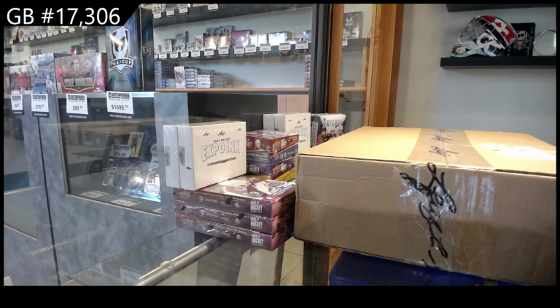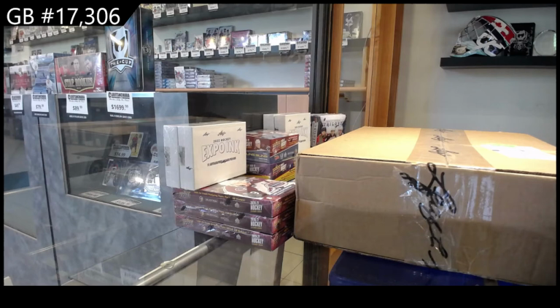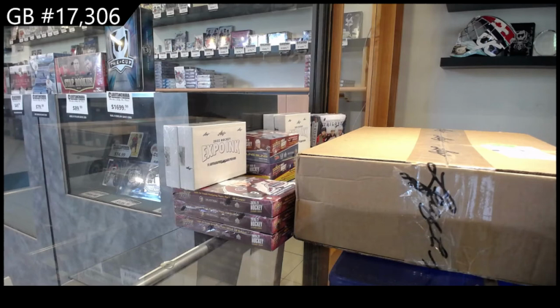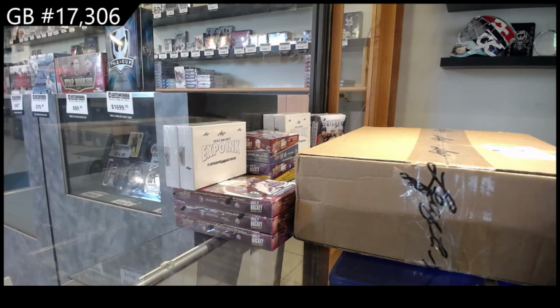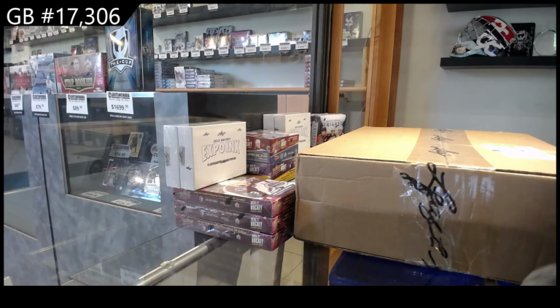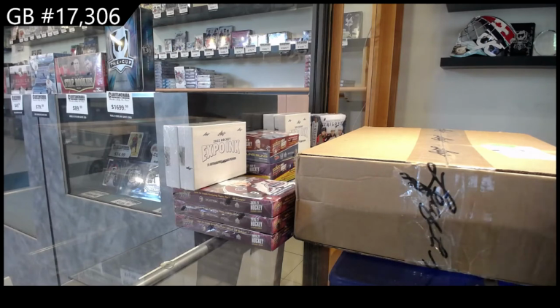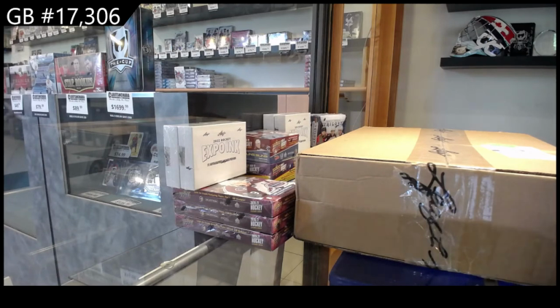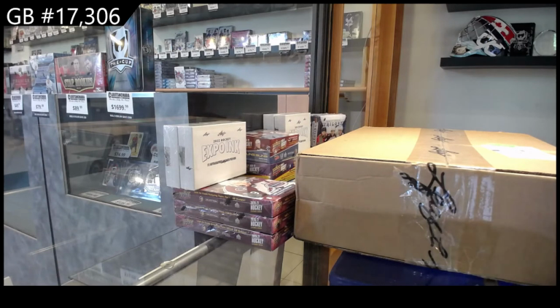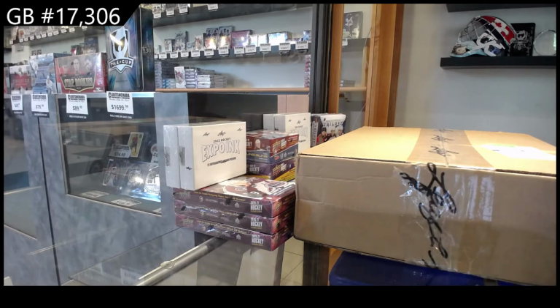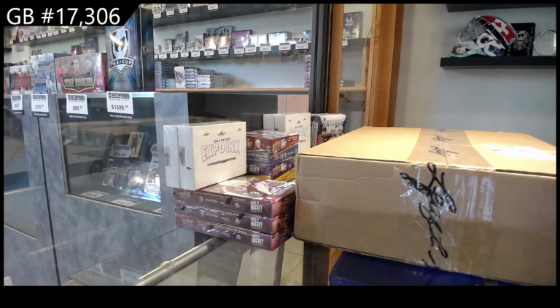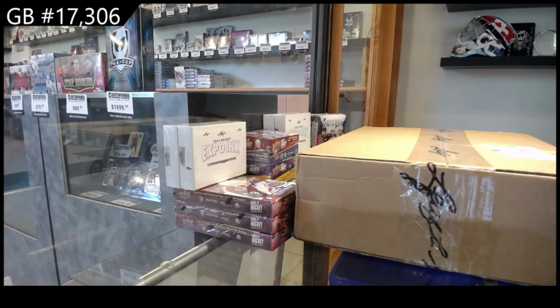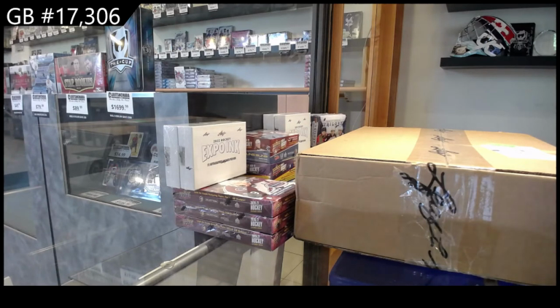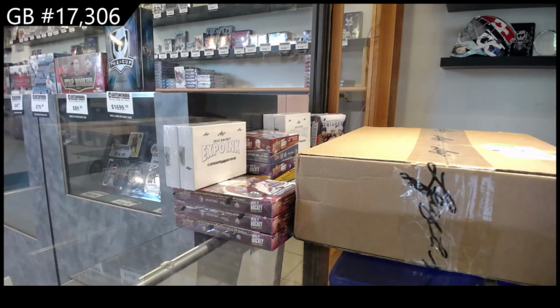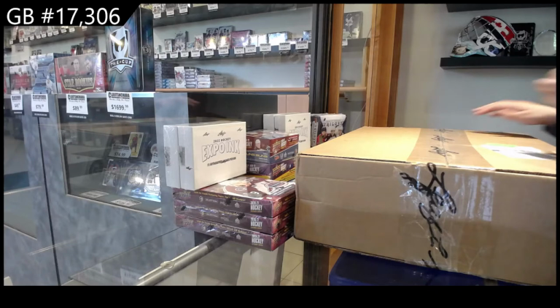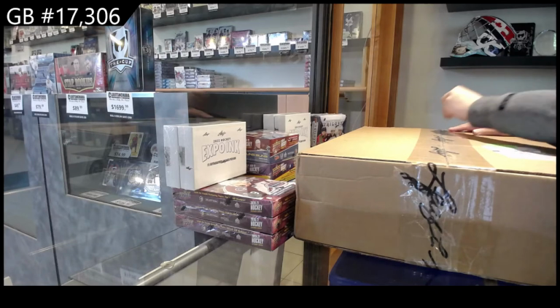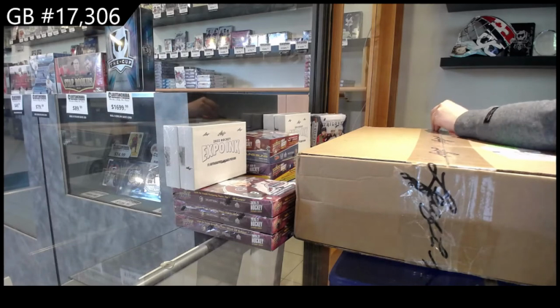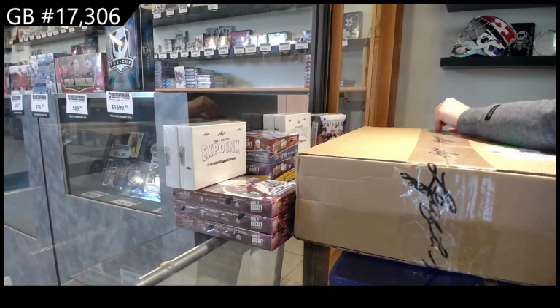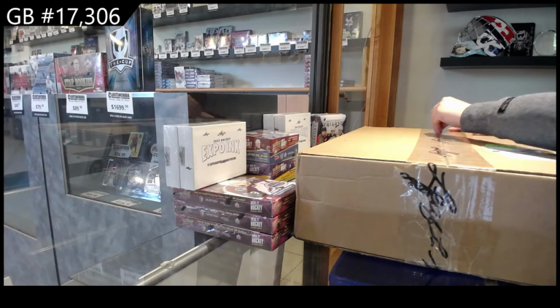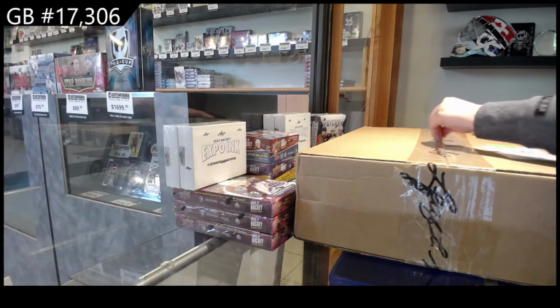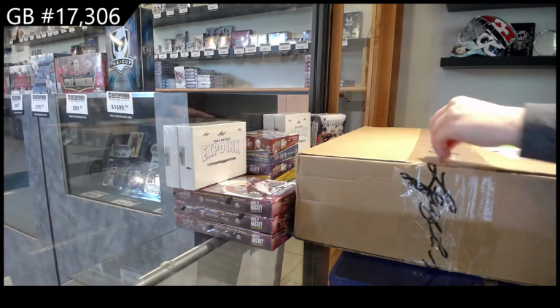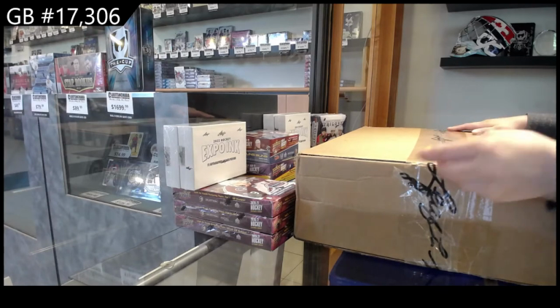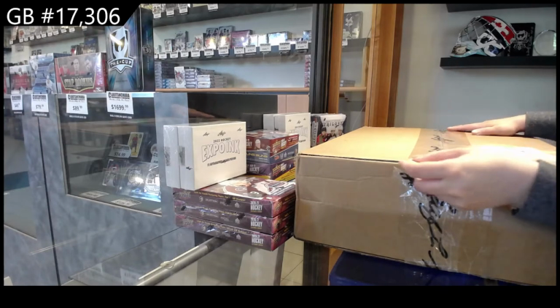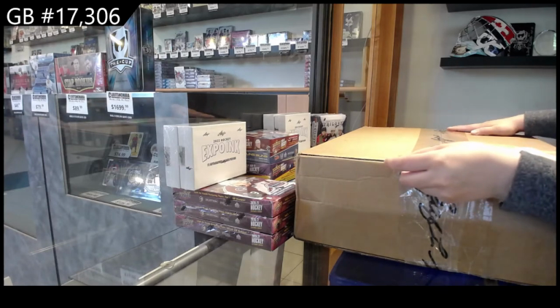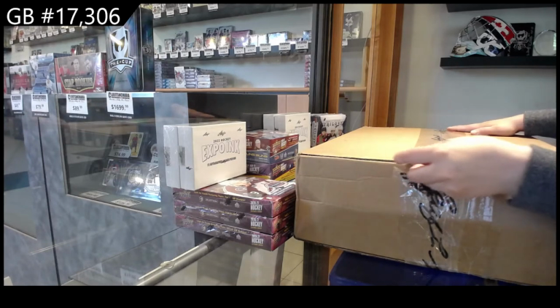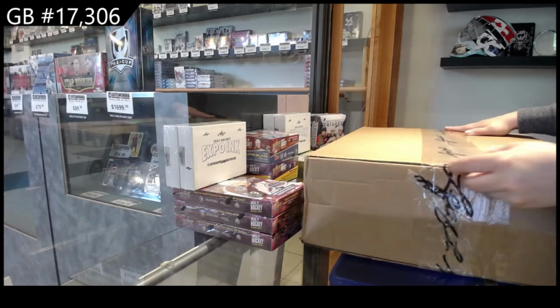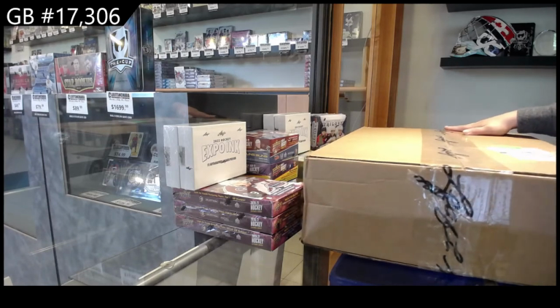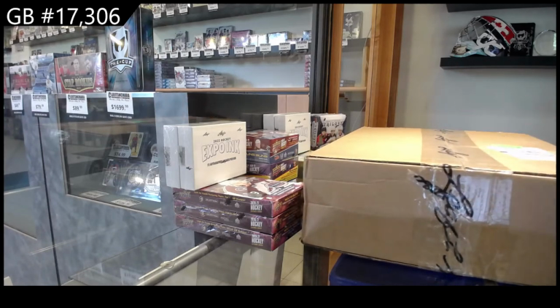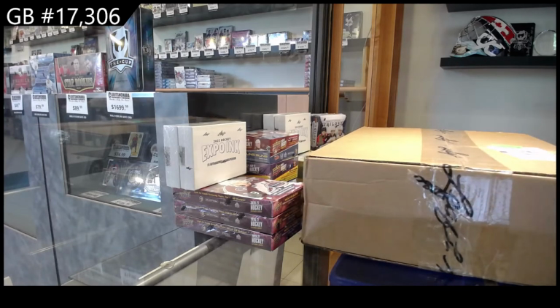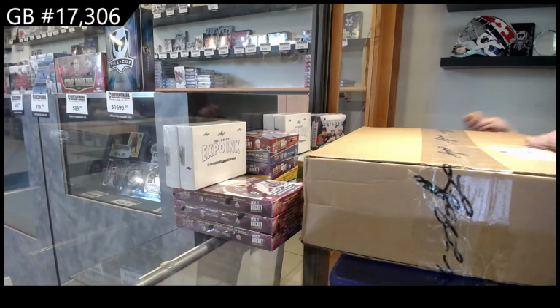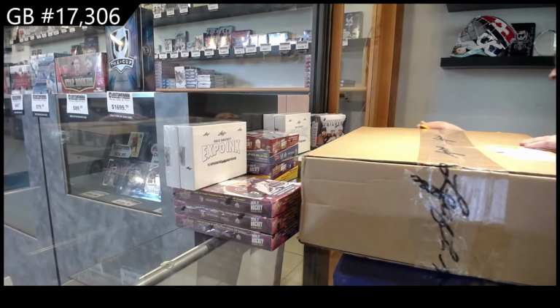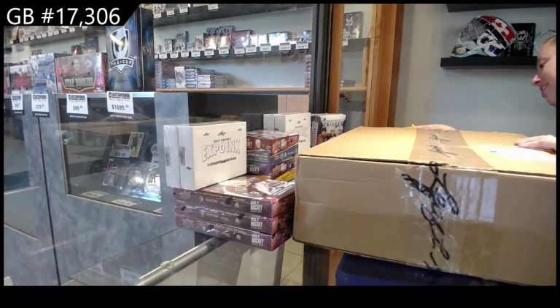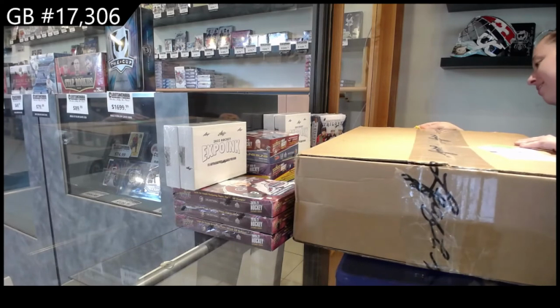Starting off C&C Group Break 17306, we have the Mike Tyson collection. I feel like some of these items are pretty big, so it might be hard to show on camera. We're going to figure it out. Here we go.